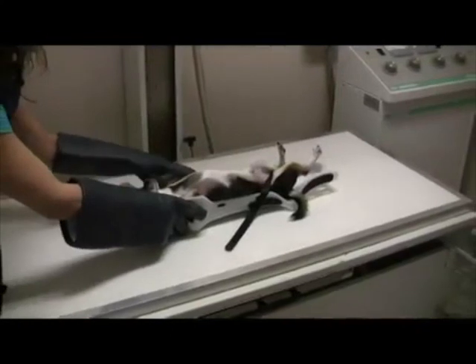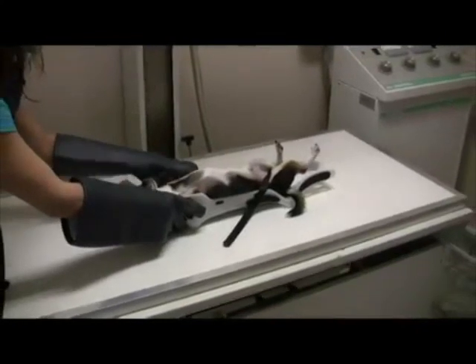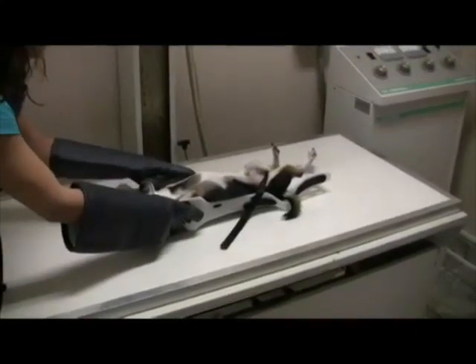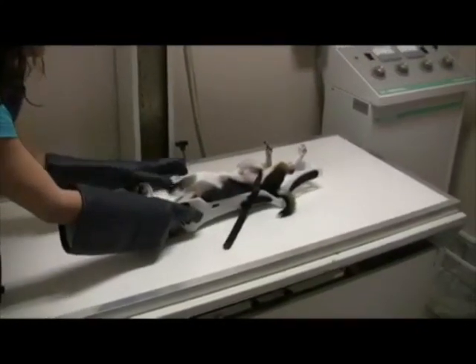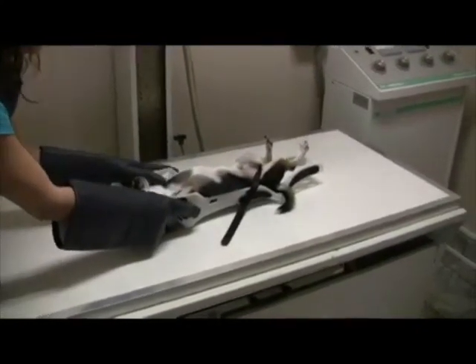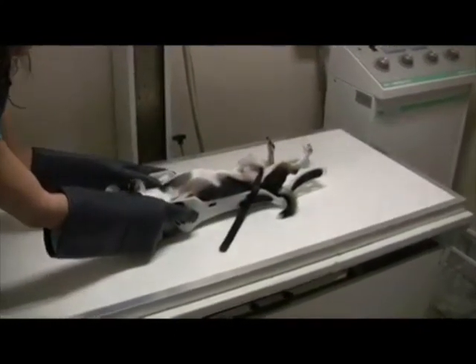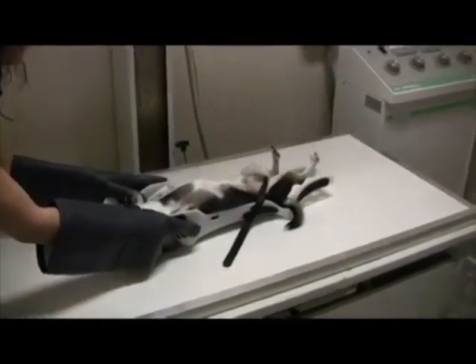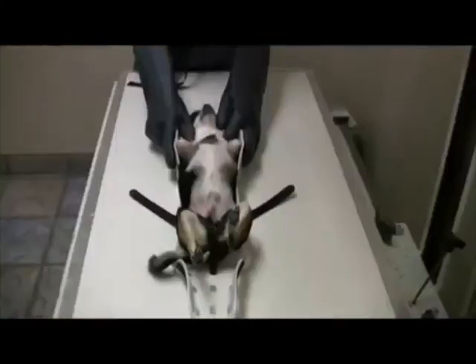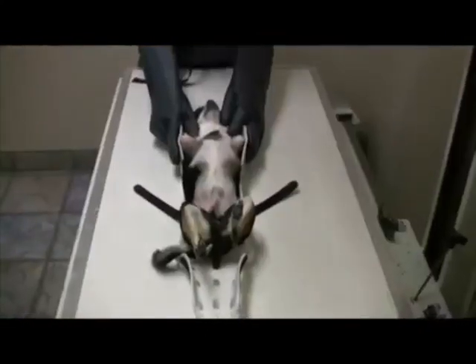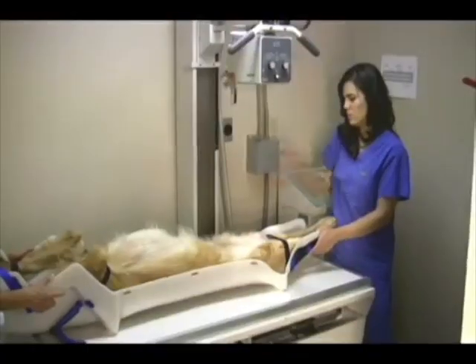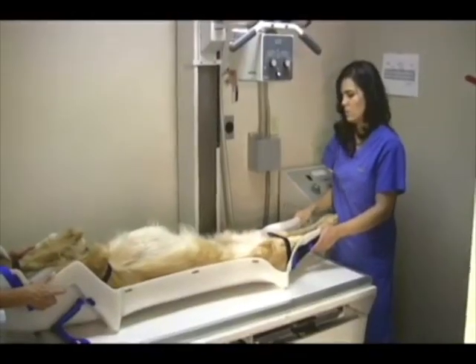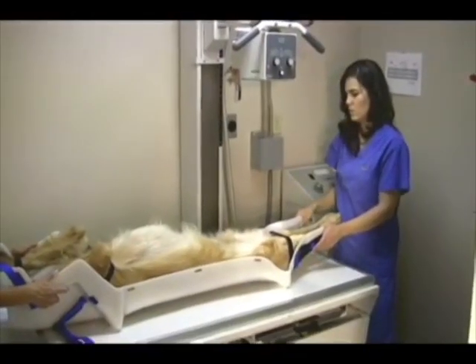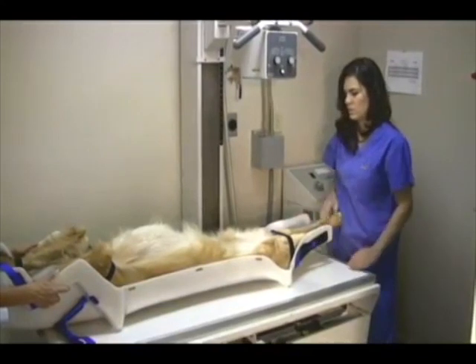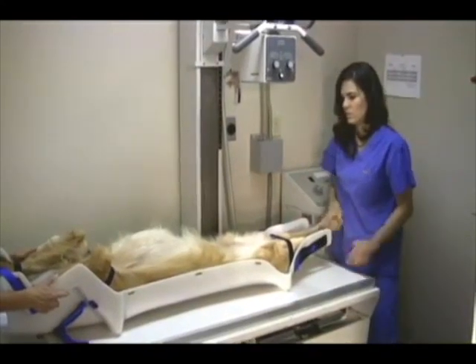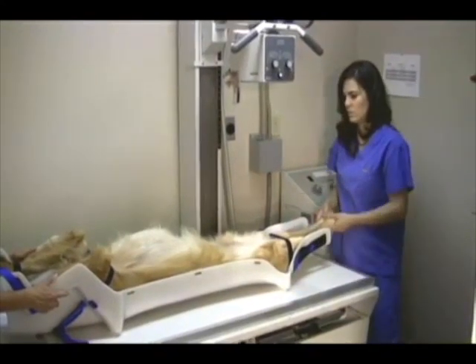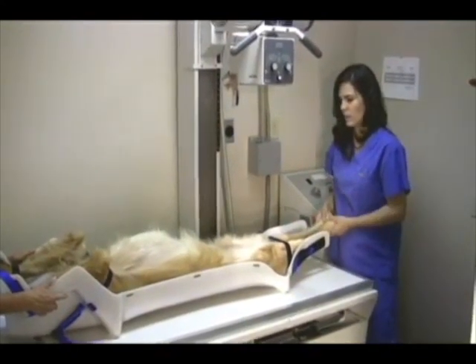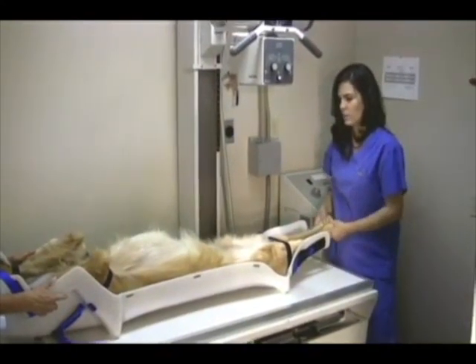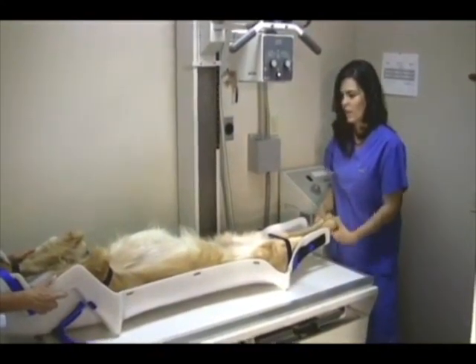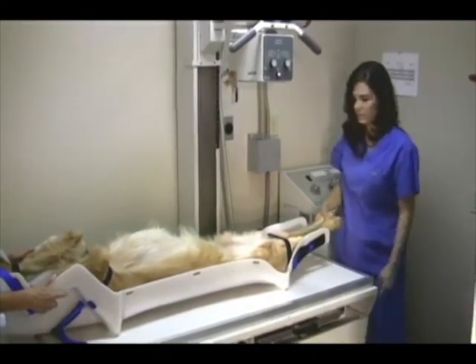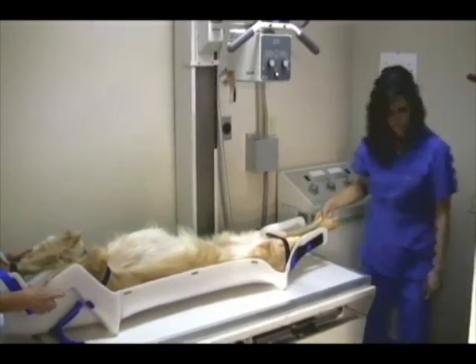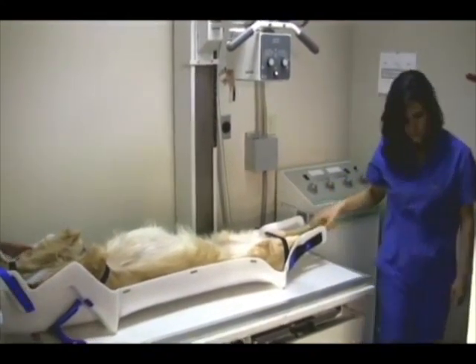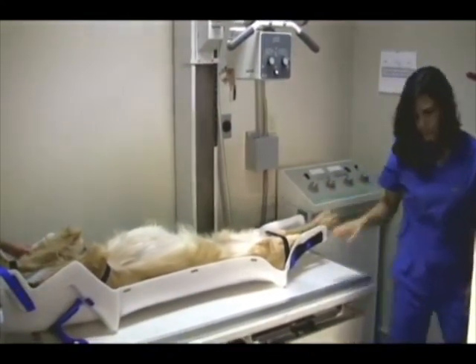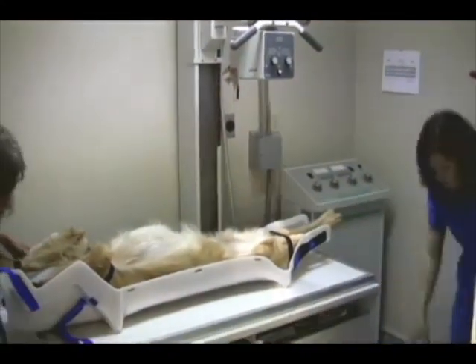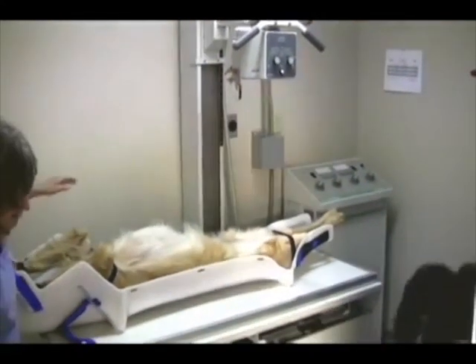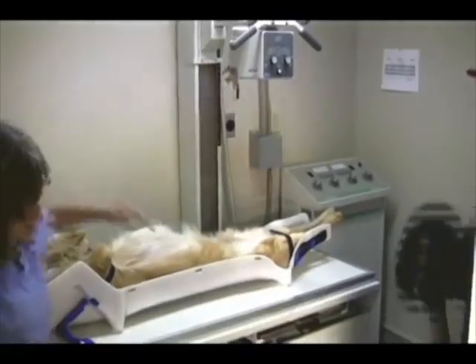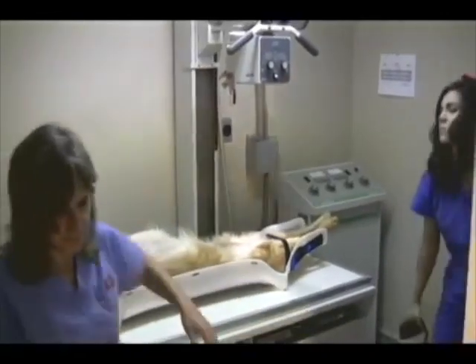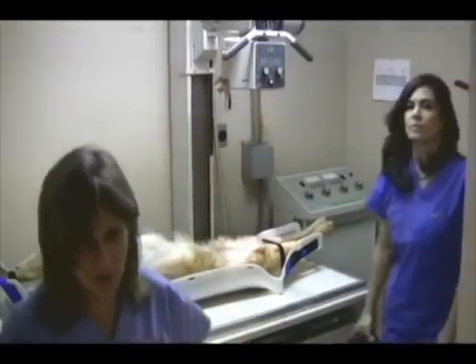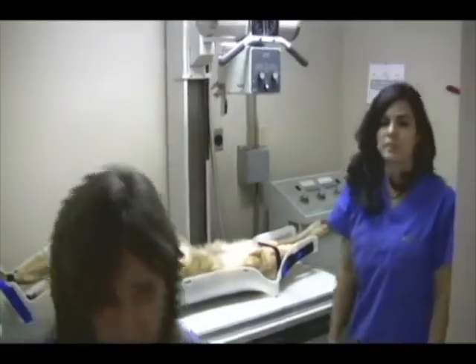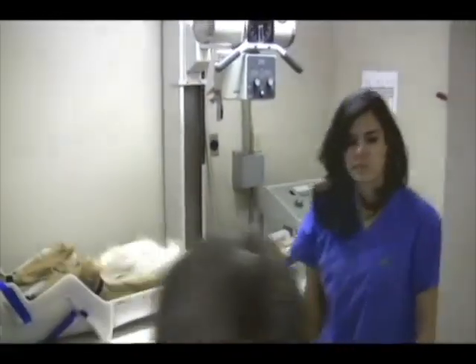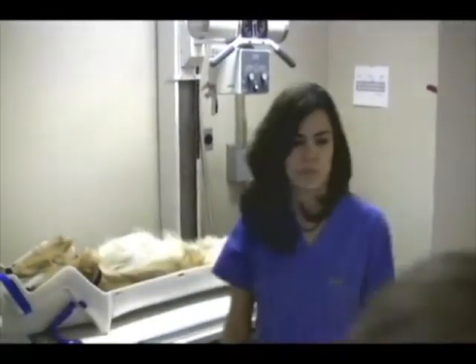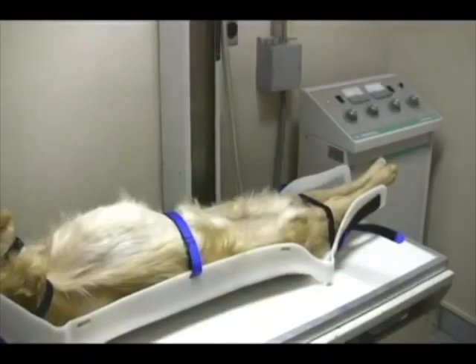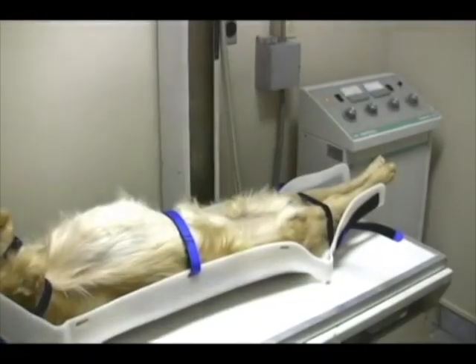Extended view hip films can be taken on sedated or anesthetized patients hands-free in a fraction of the time it takes to hold them the conventional way, and in almost all cases, the positioning is far superior.